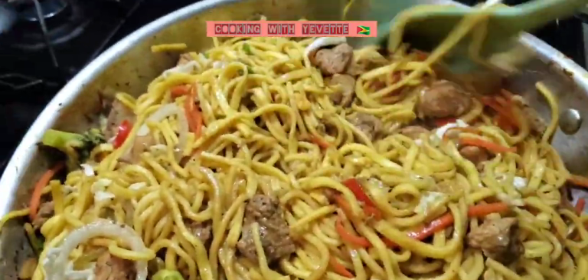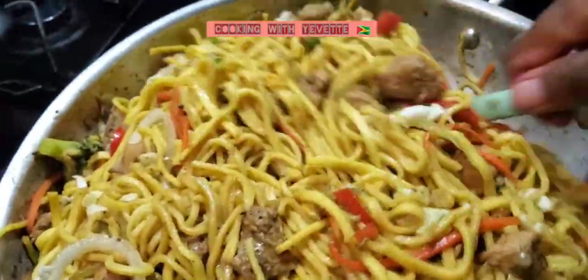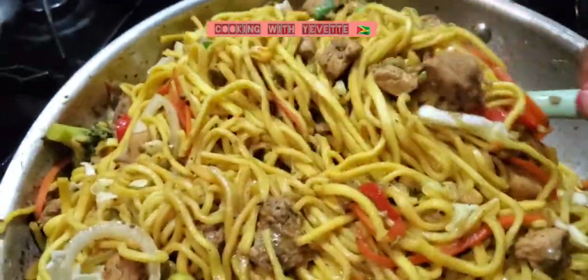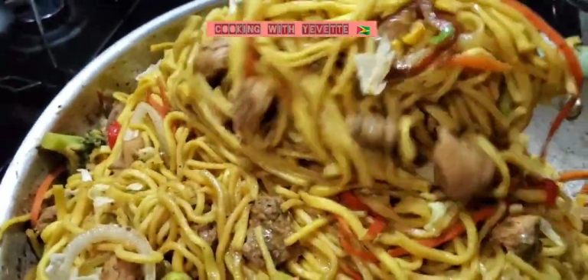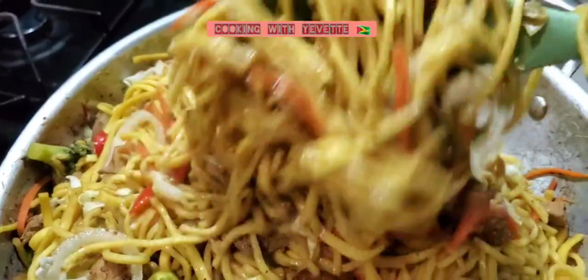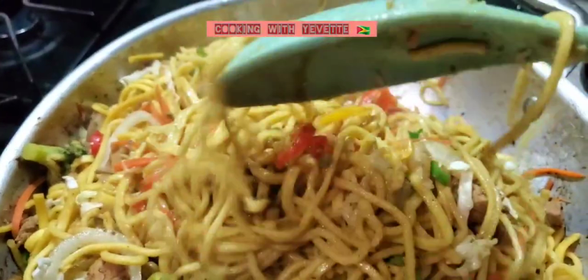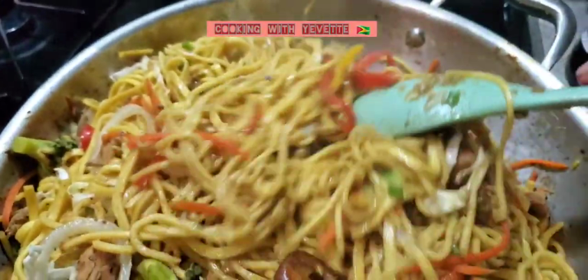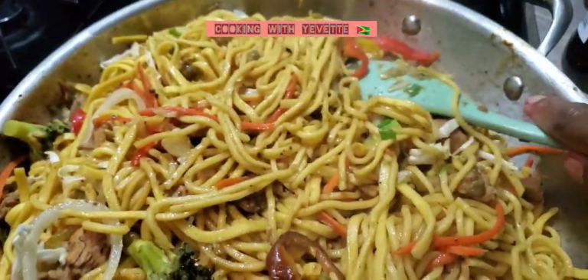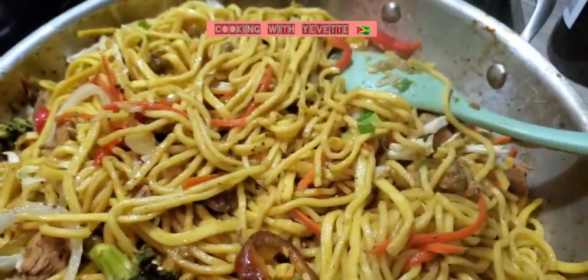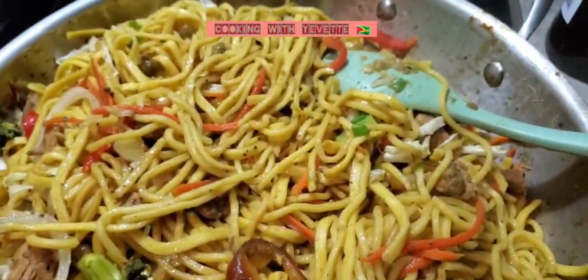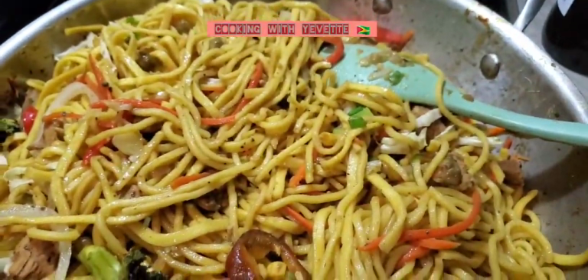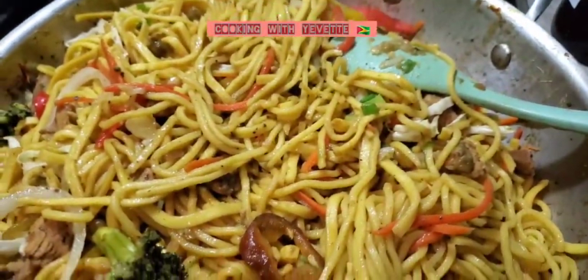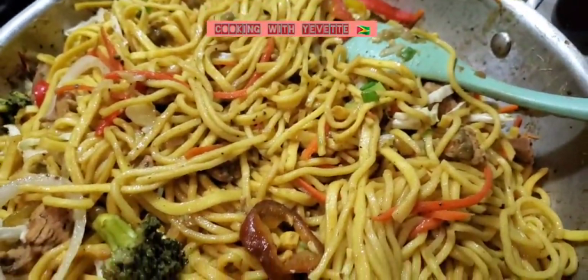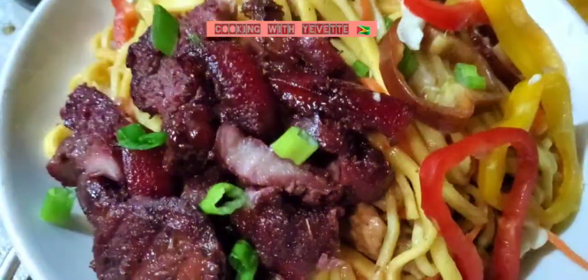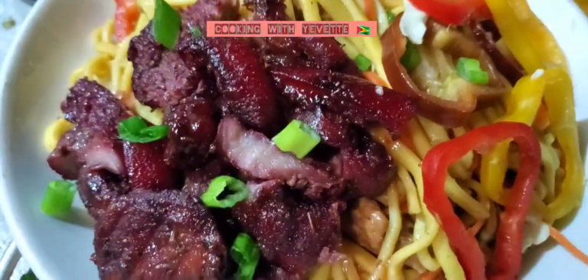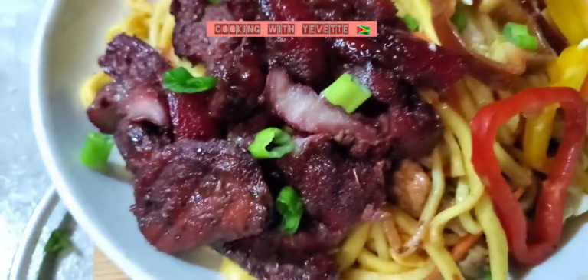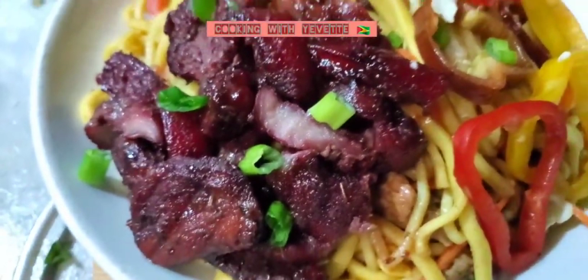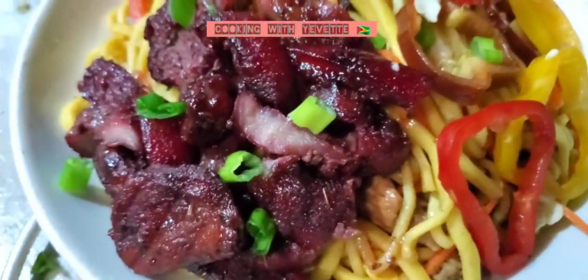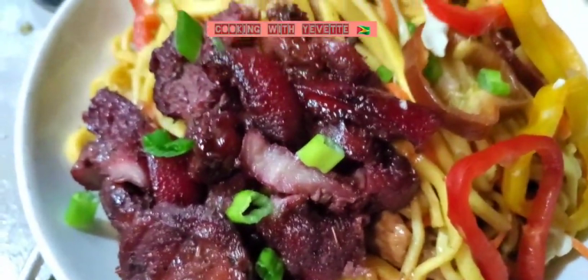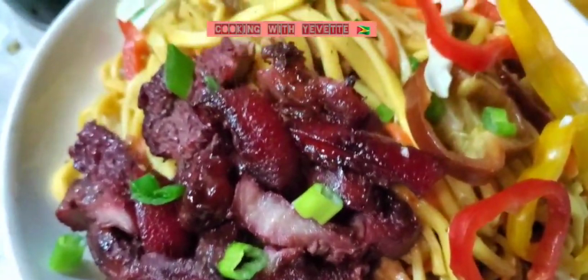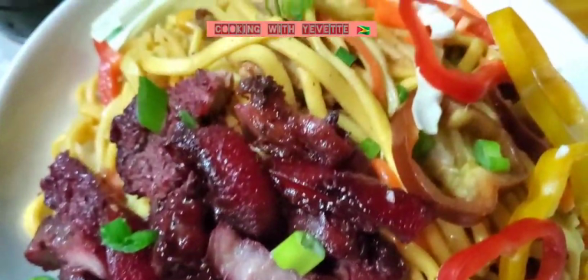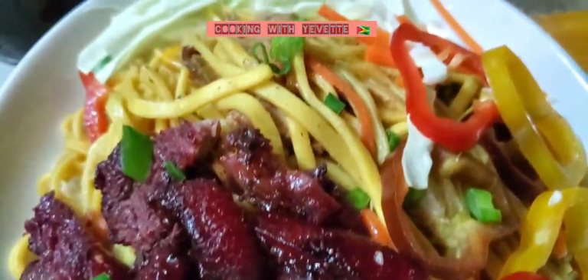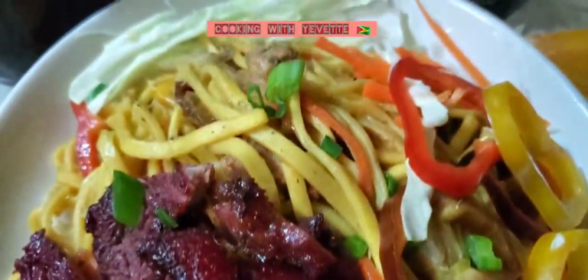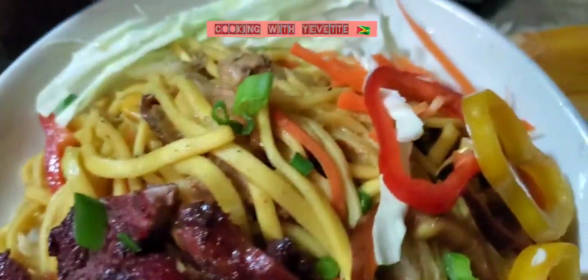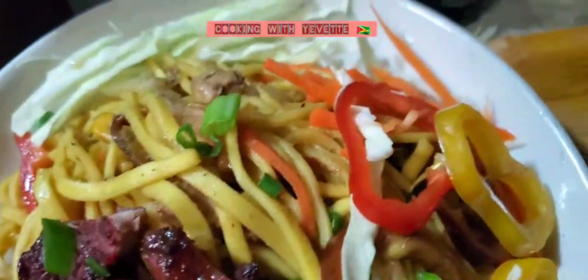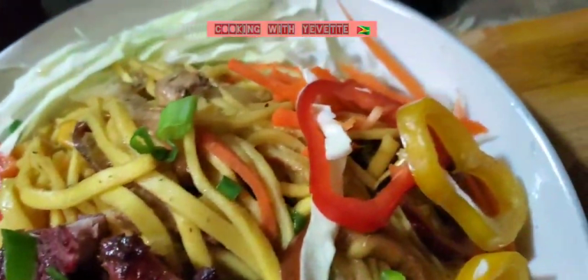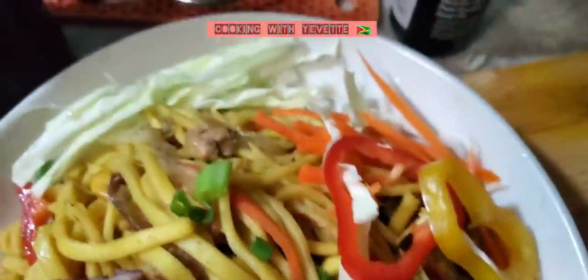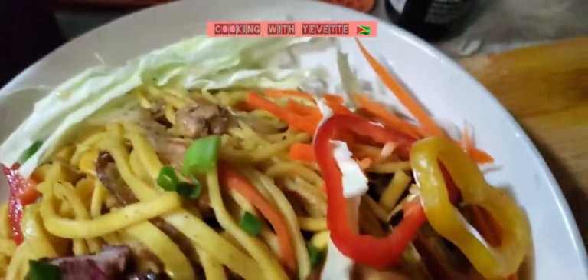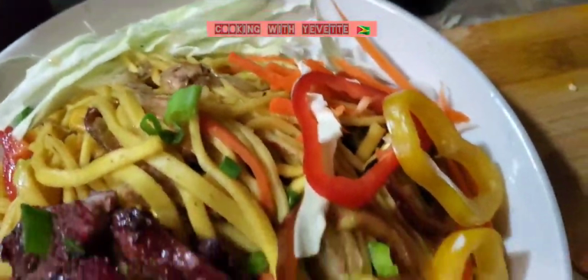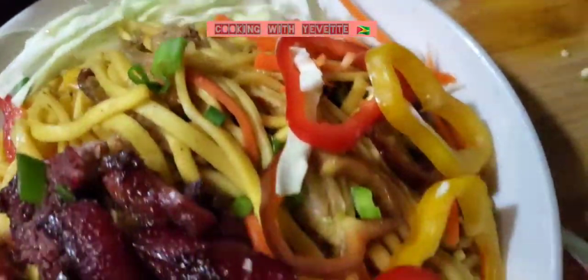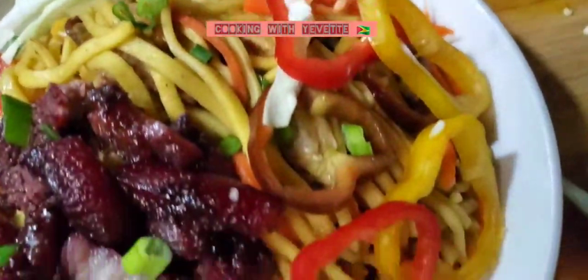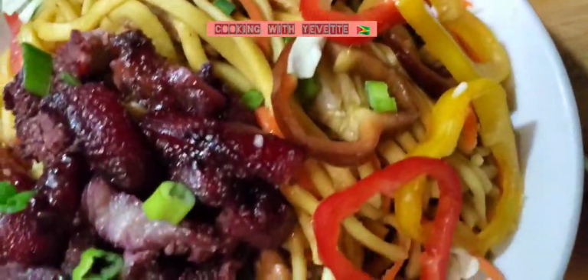This is chicken chow mein served with red pork. Thank you.